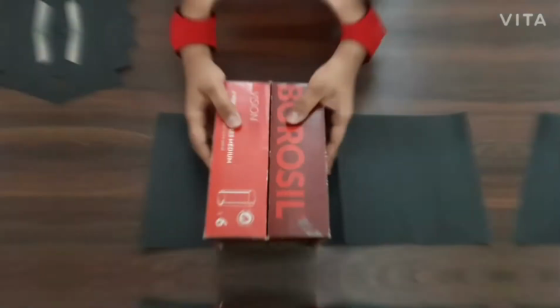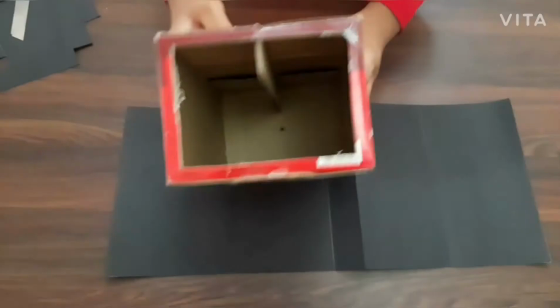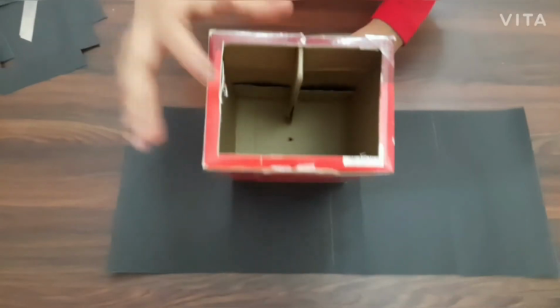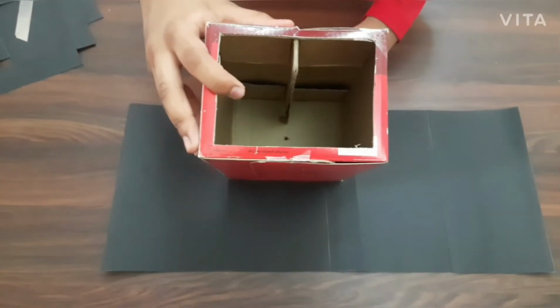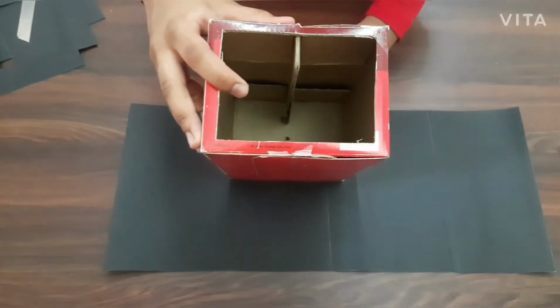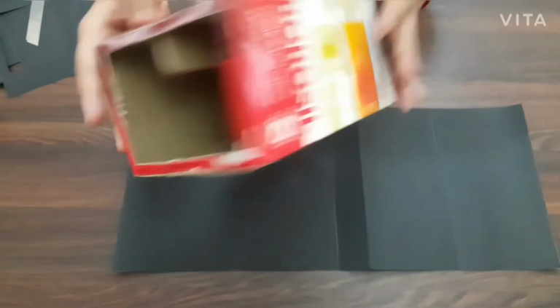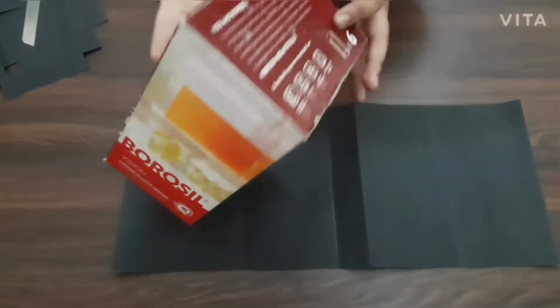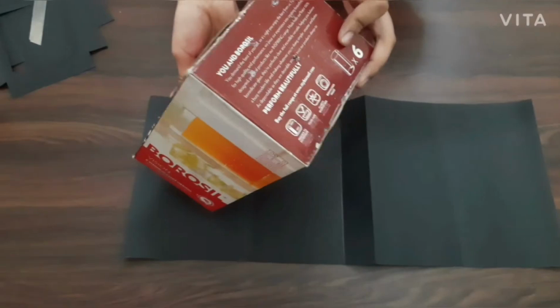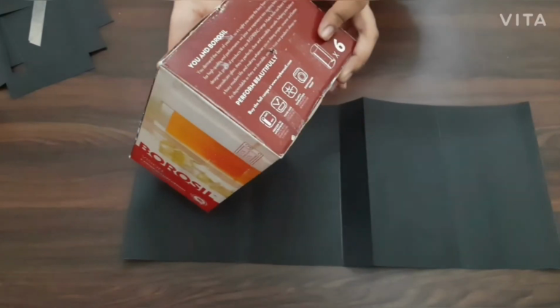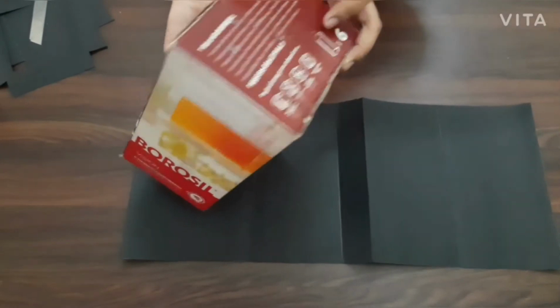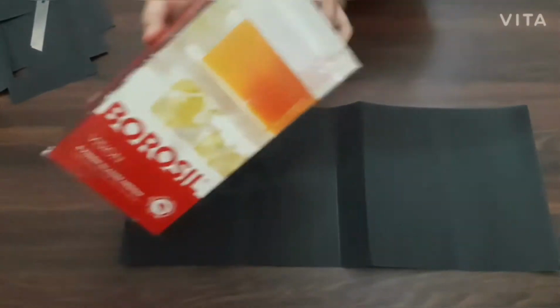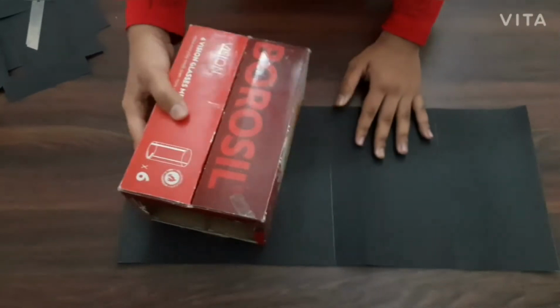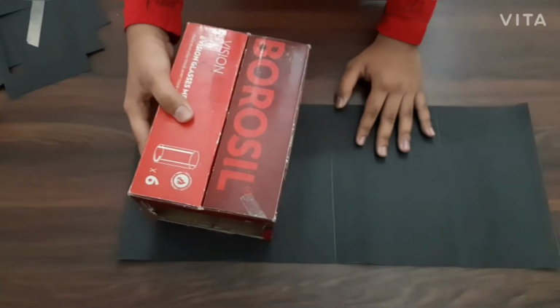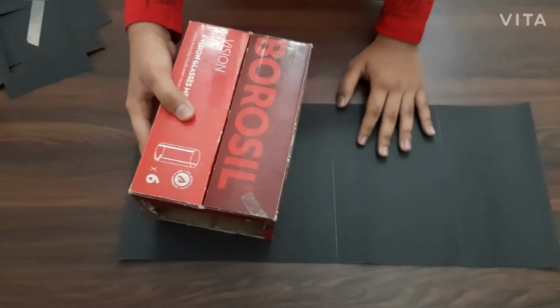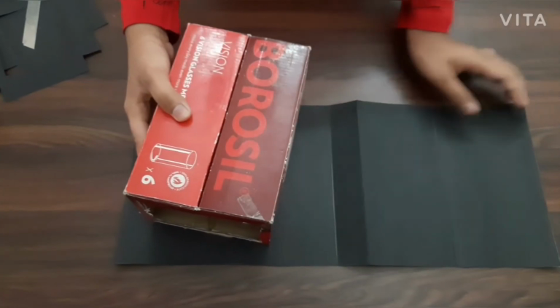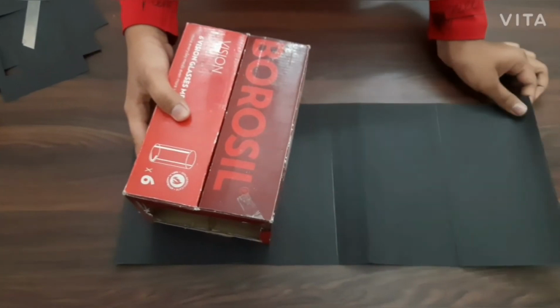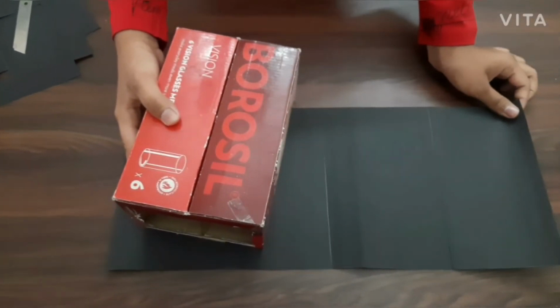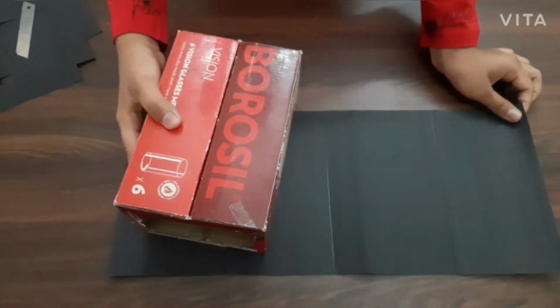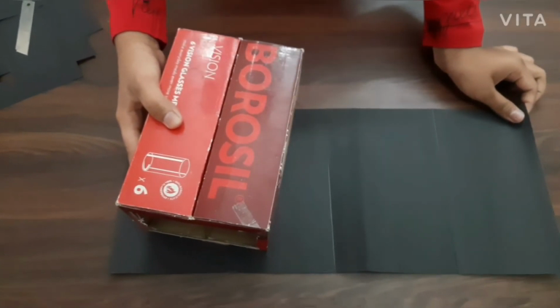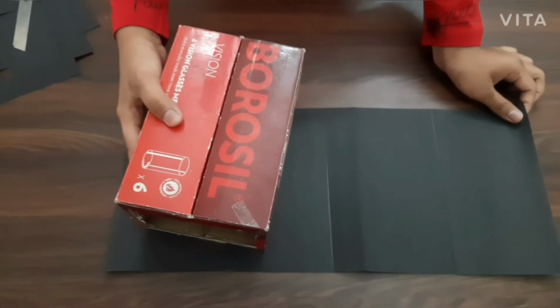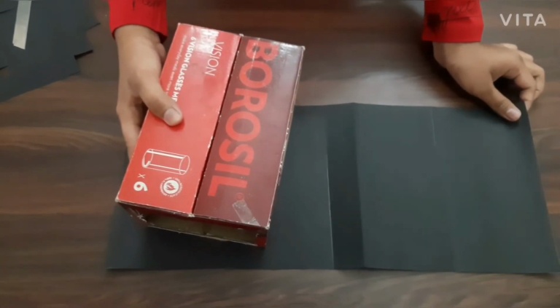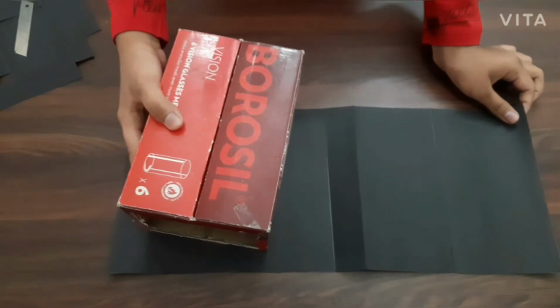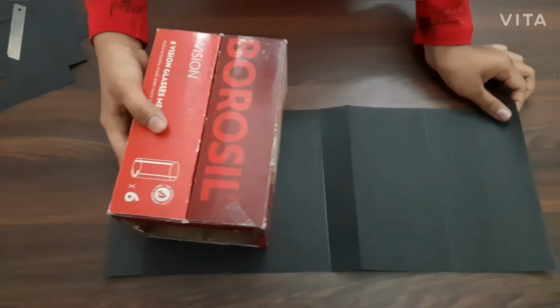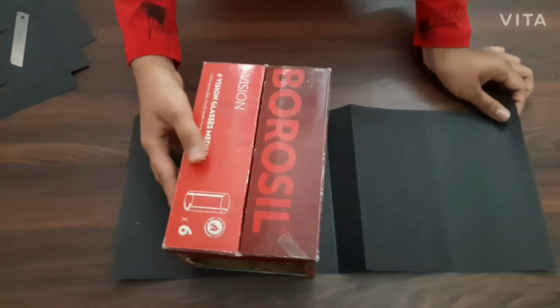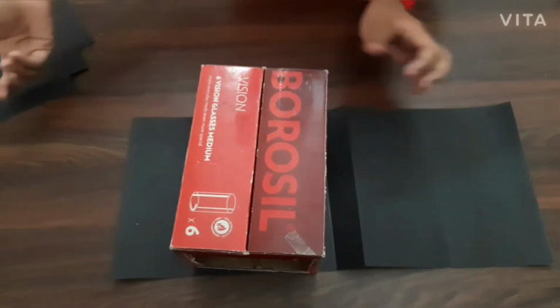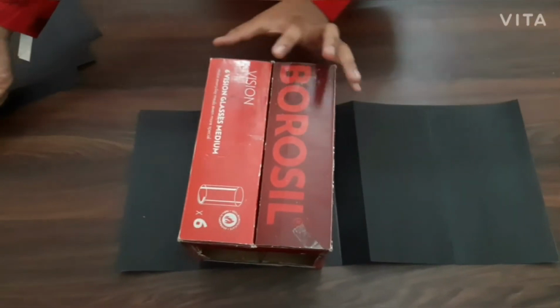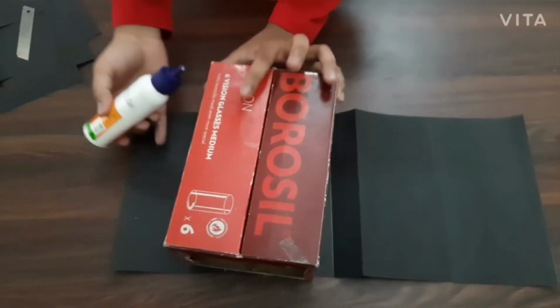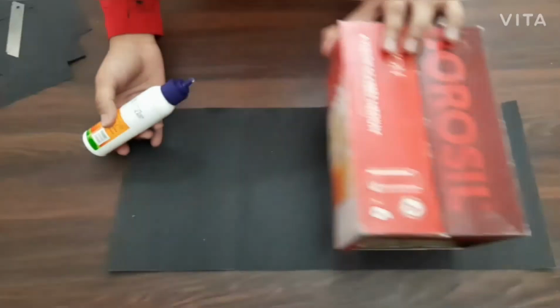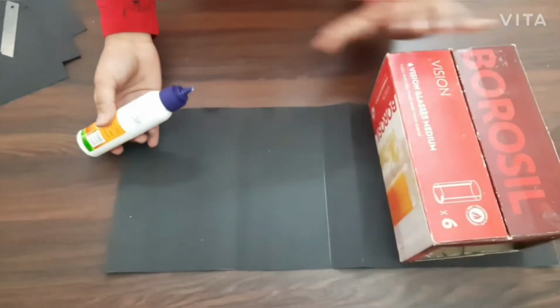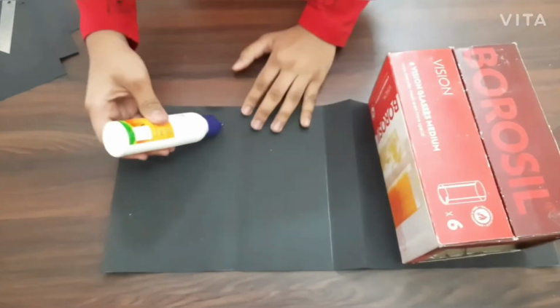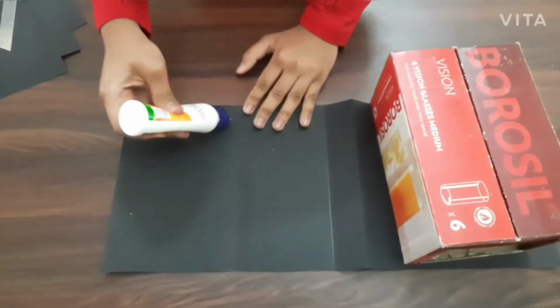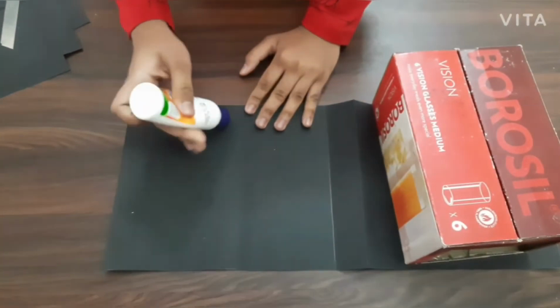Now we have cut this frame in this box and also made the hole. Now is the time to cover this box with a black thick paper to avoid any incoming light. So apply the glue to the paper.